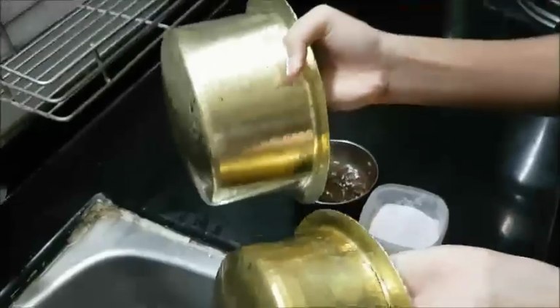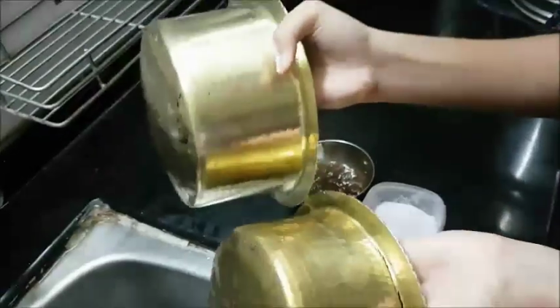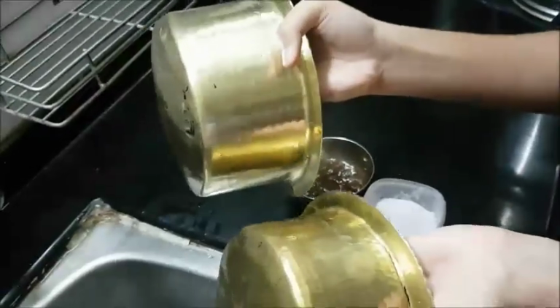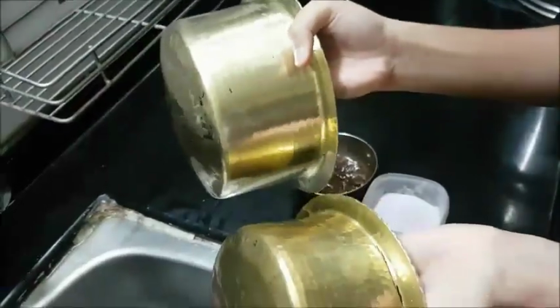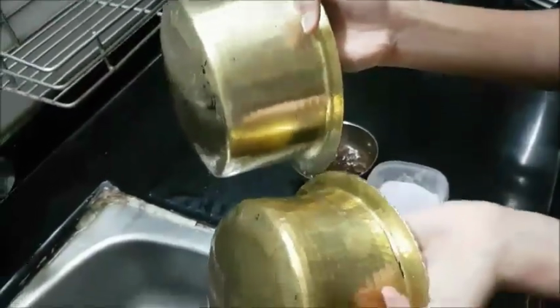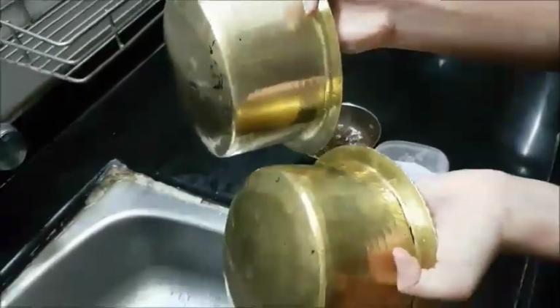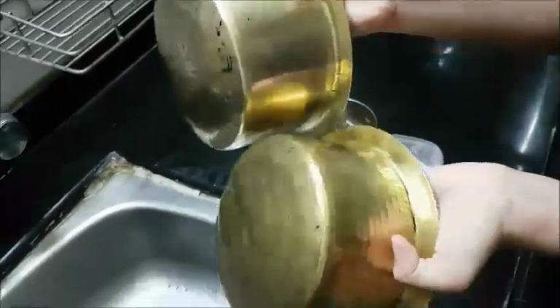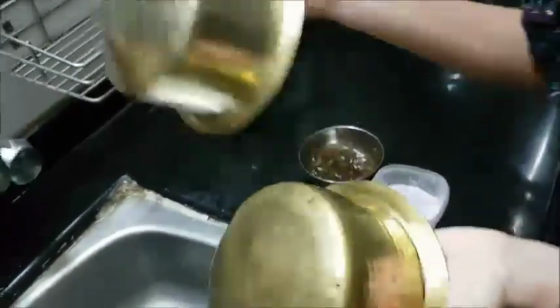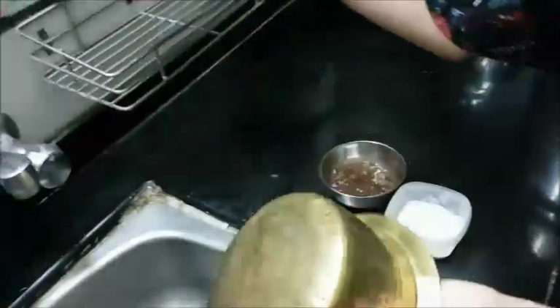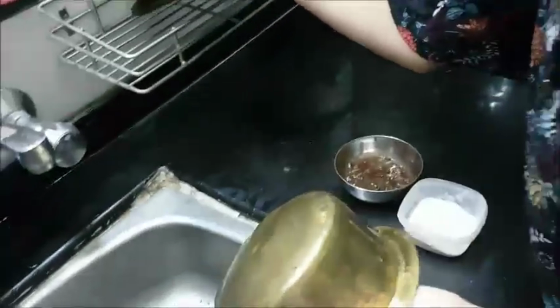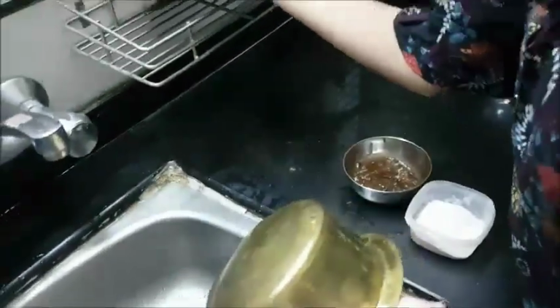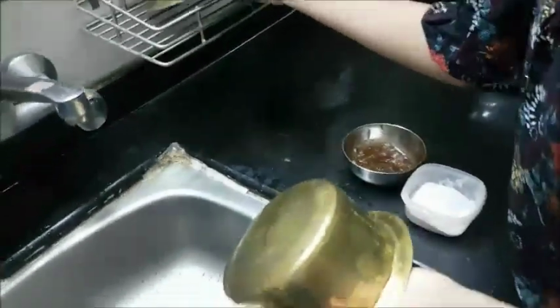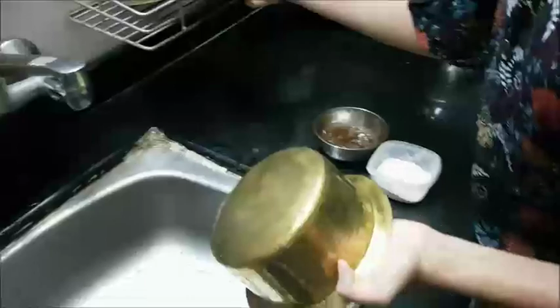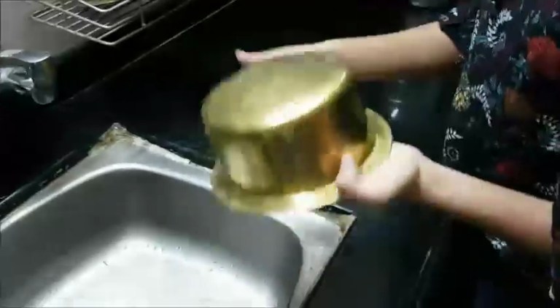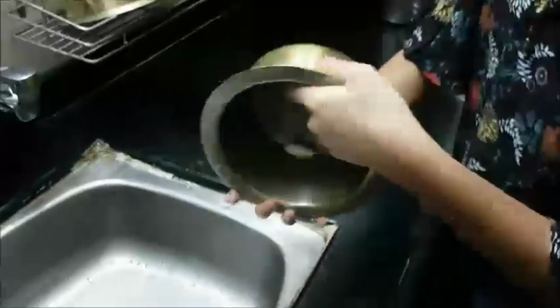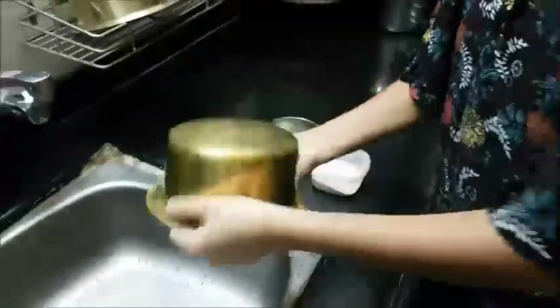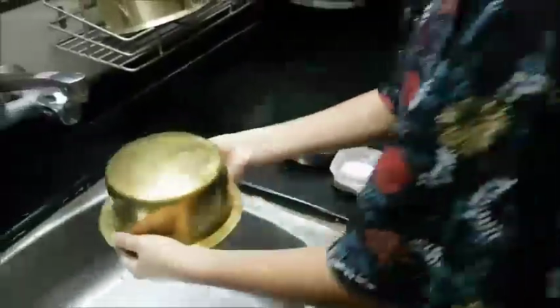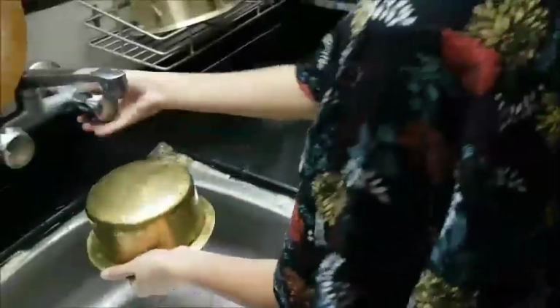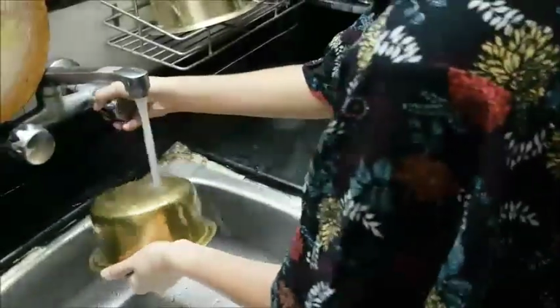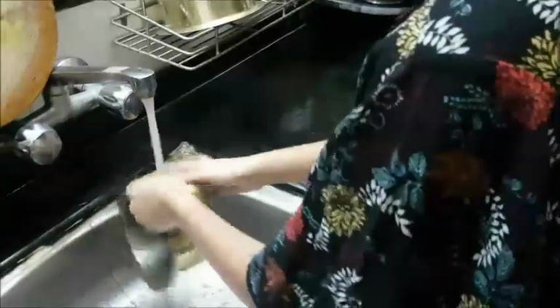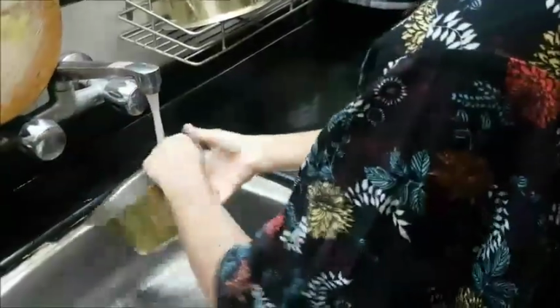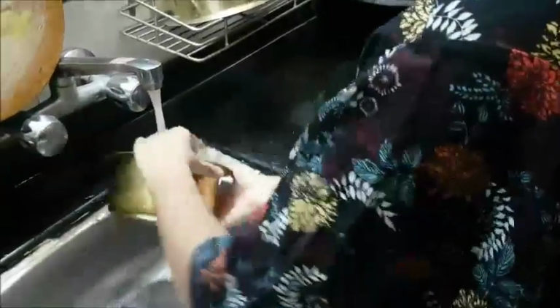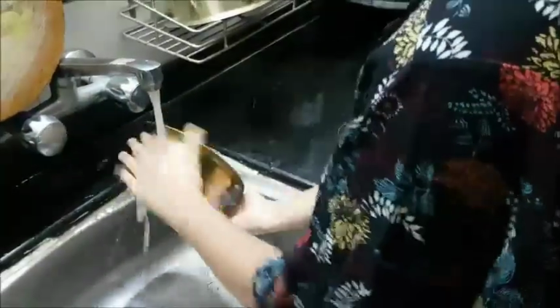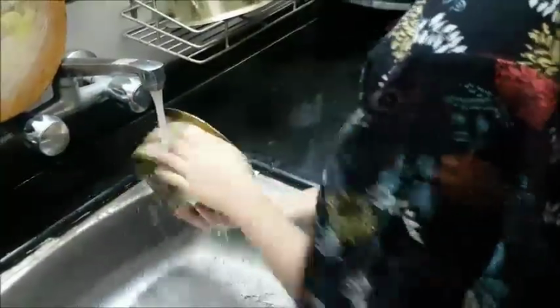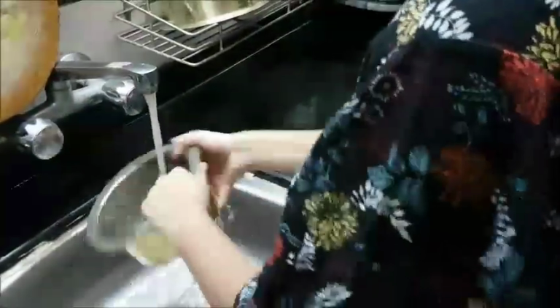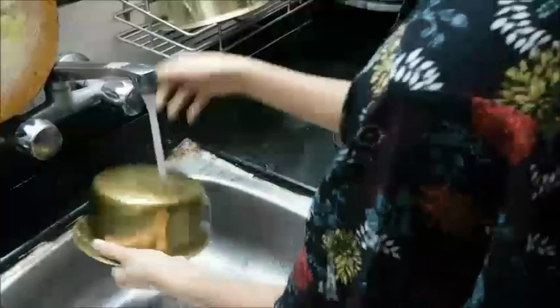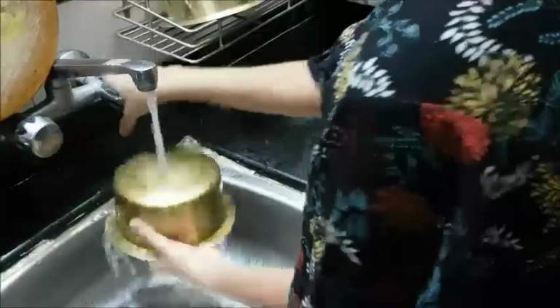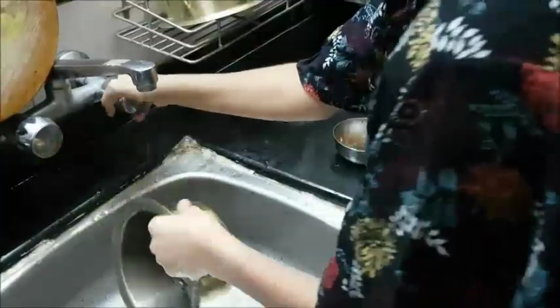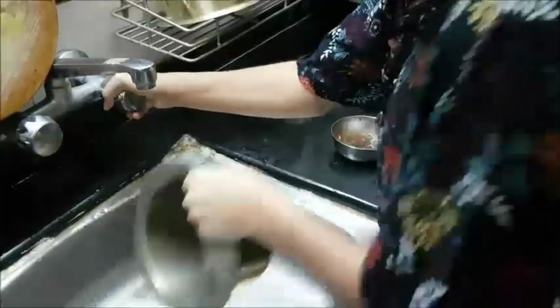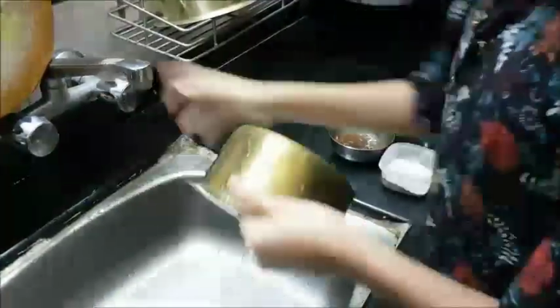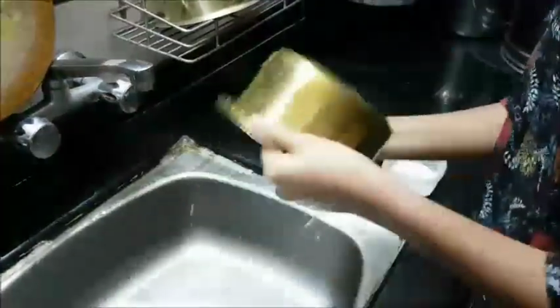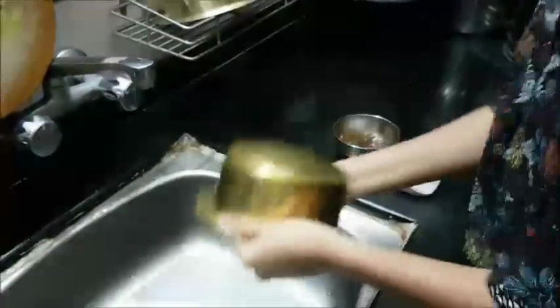You can see the difference between them. So let's start with the live demonstration. First, you have to wet the utensils properly.